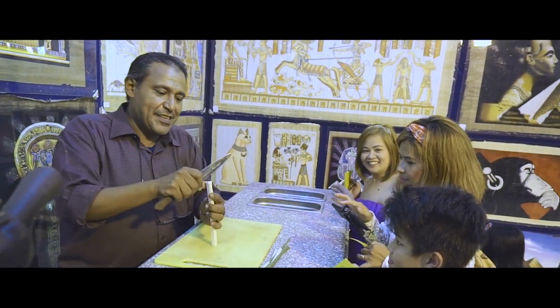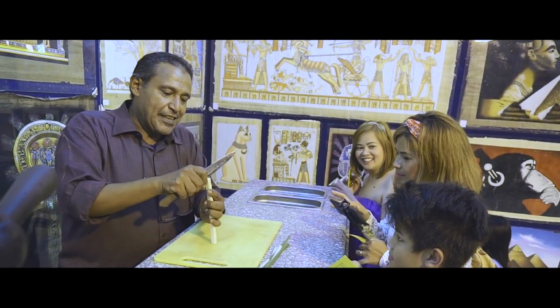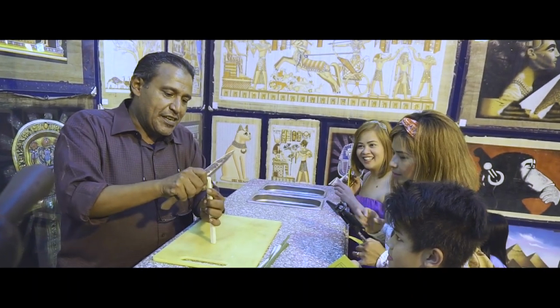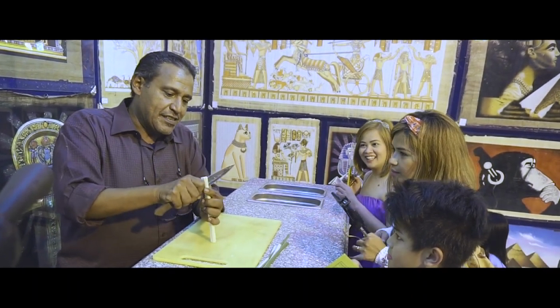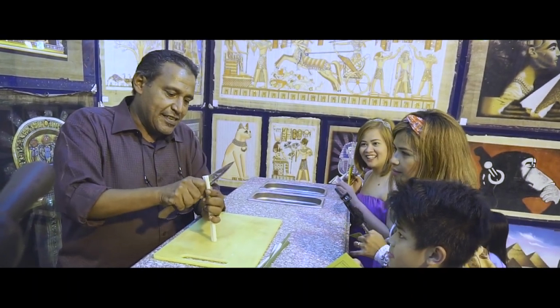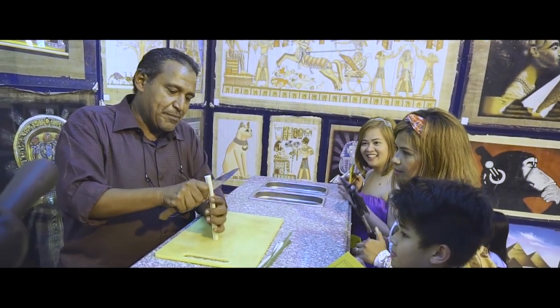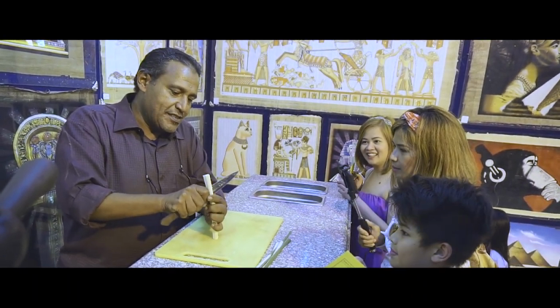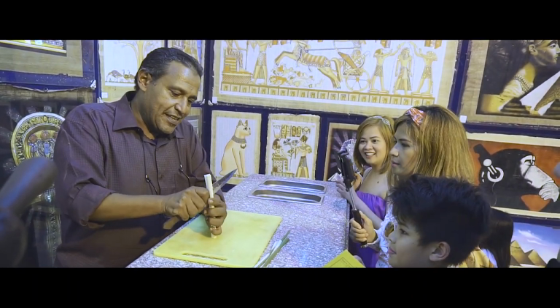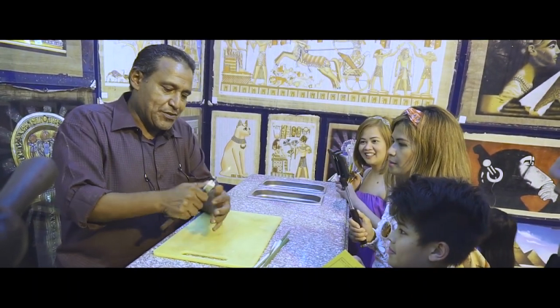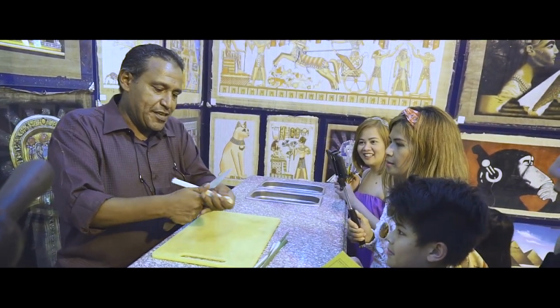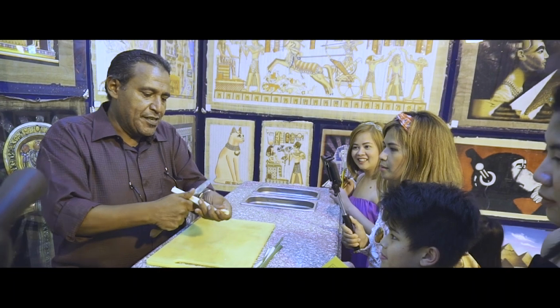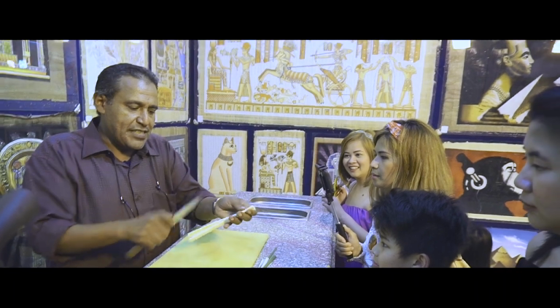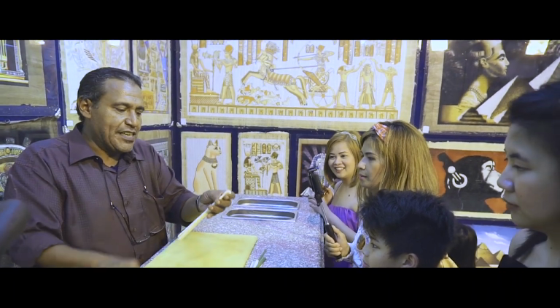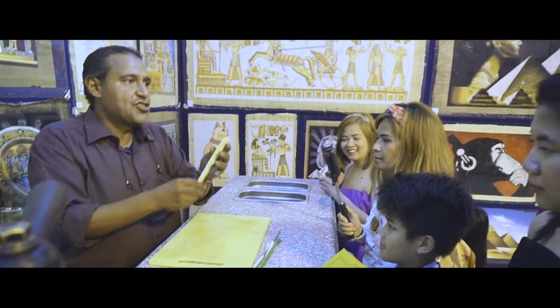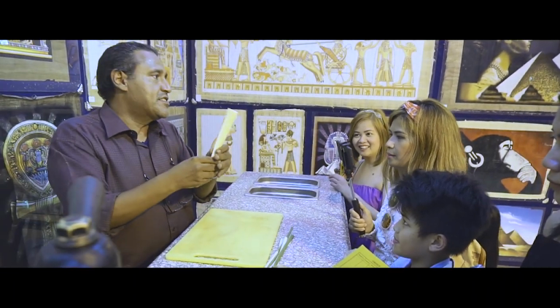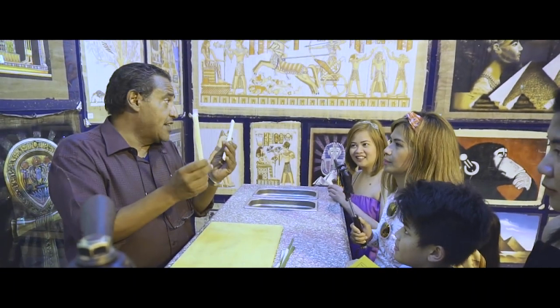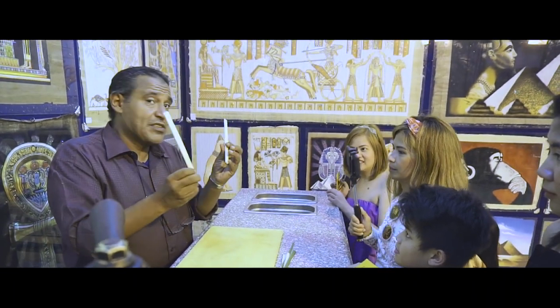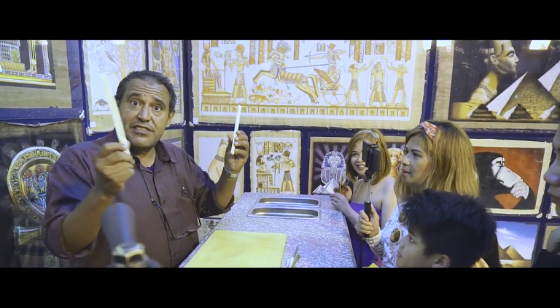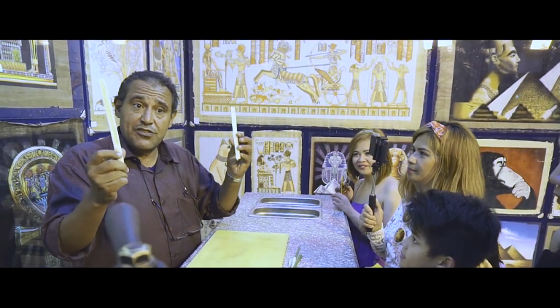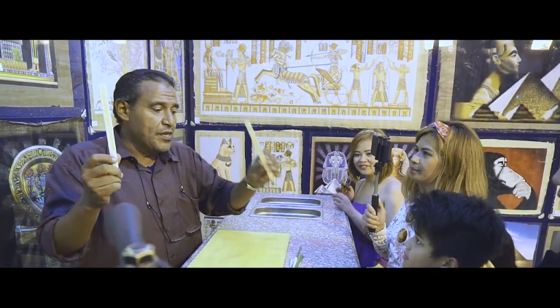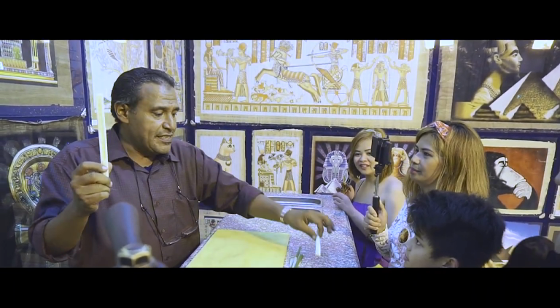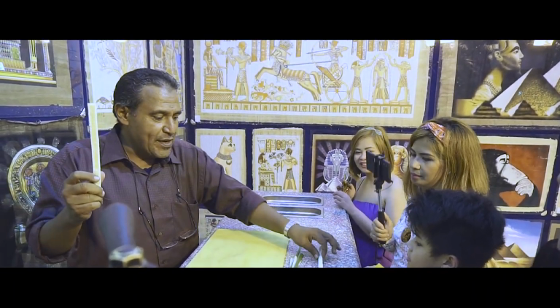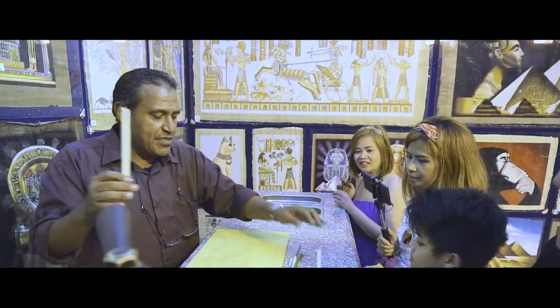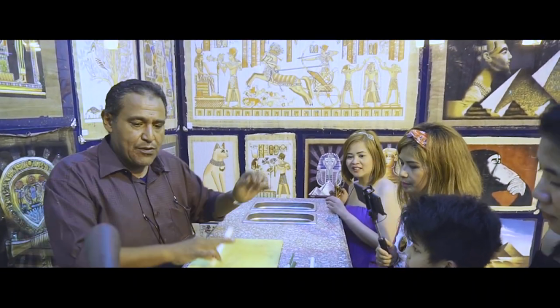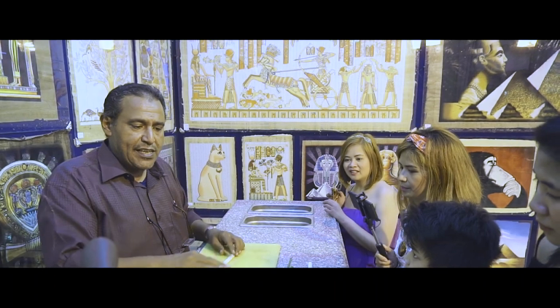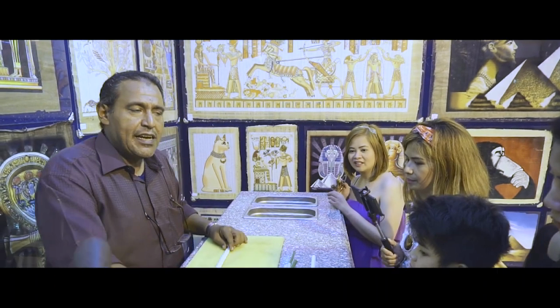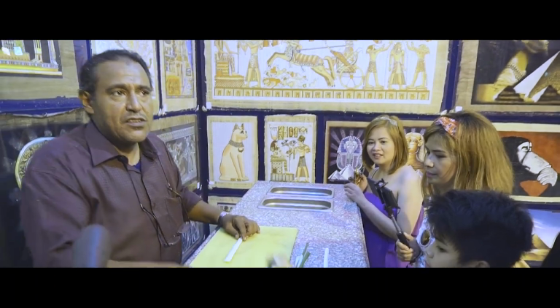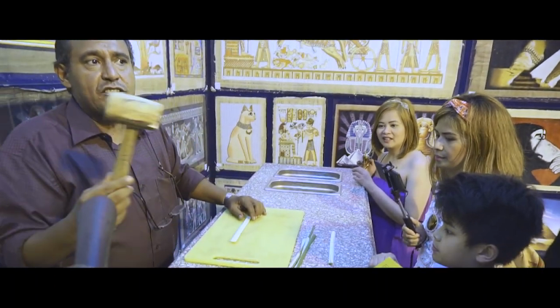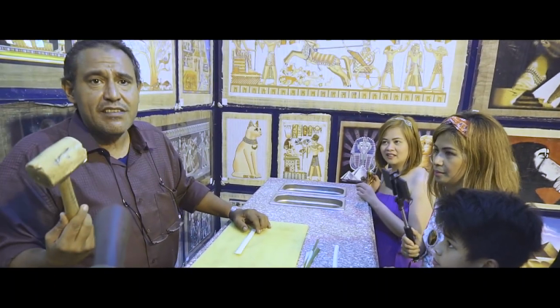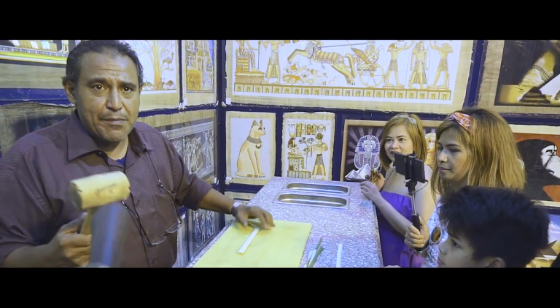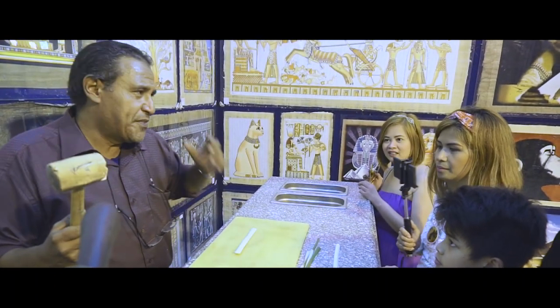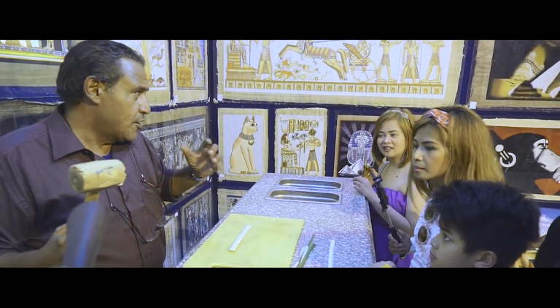And we cut the inner white part, like this way here, to see how the ancient Egyptians did it. So the first thing we do is one layer outside and one layer in, and we start to gently hammer — not very hard.